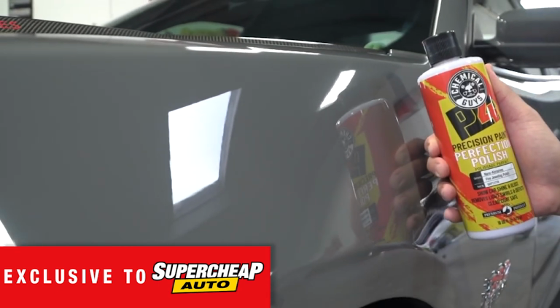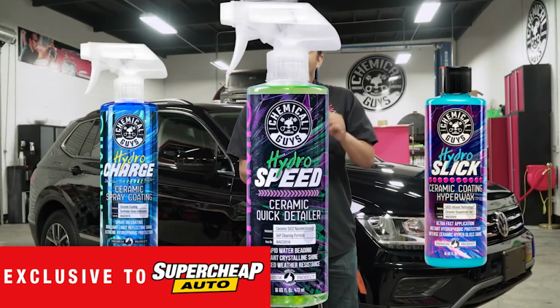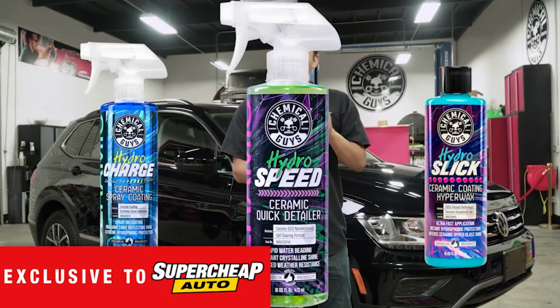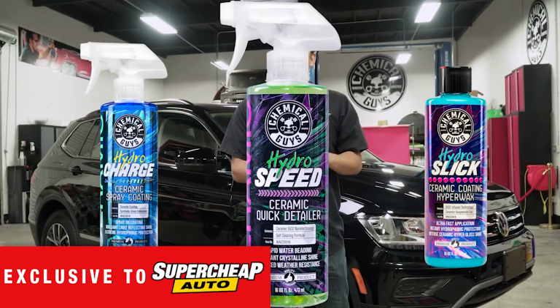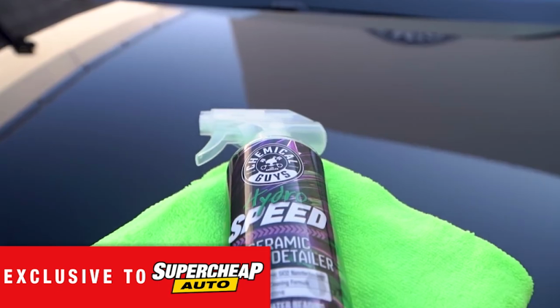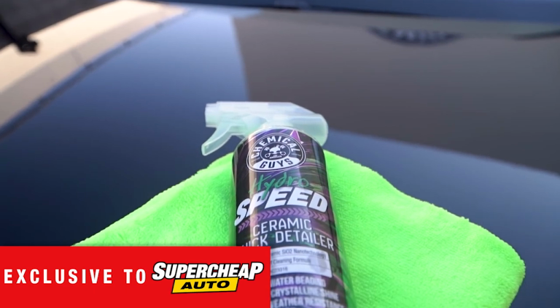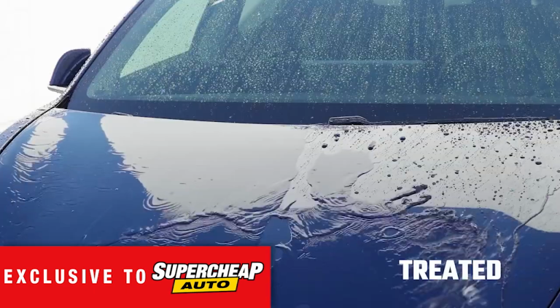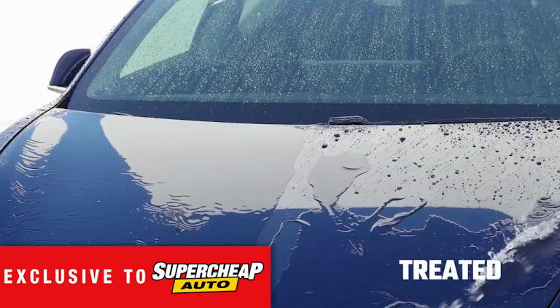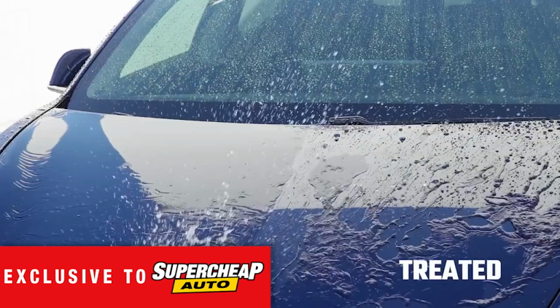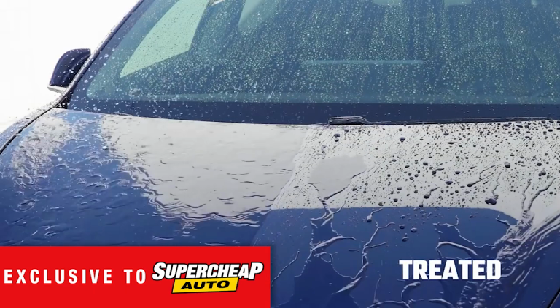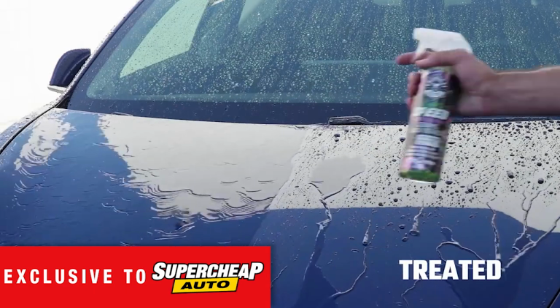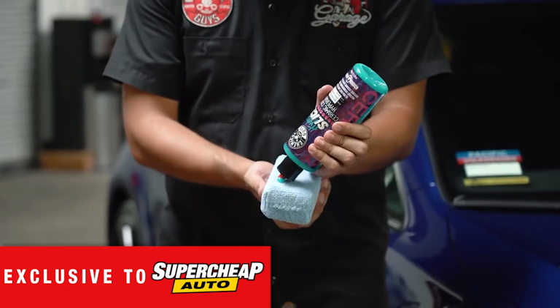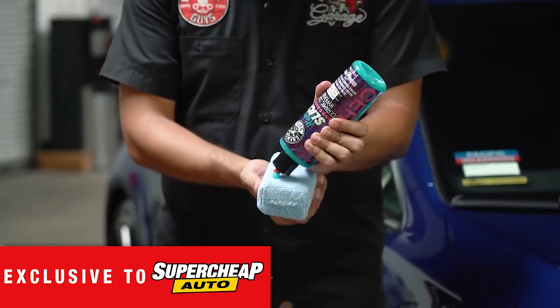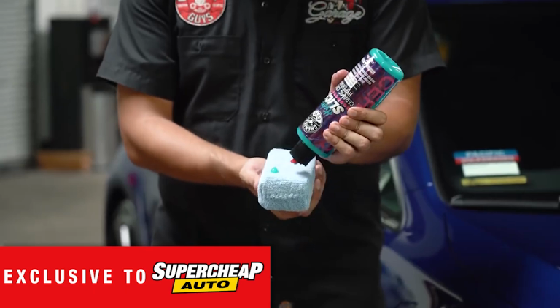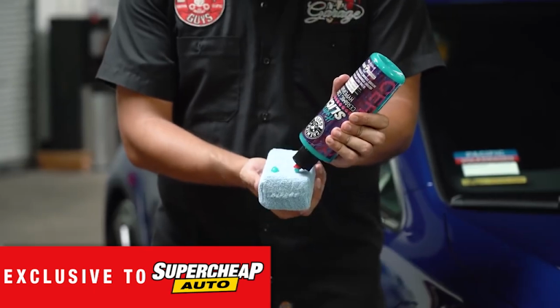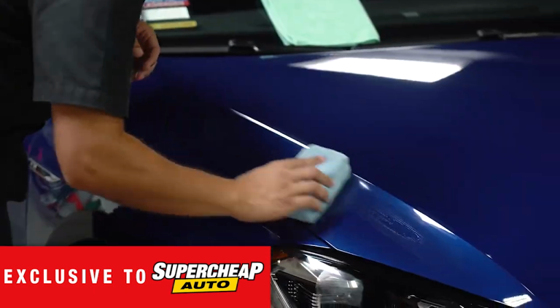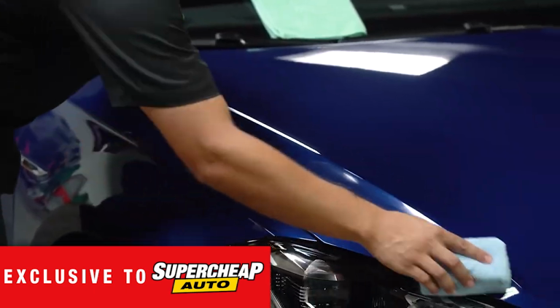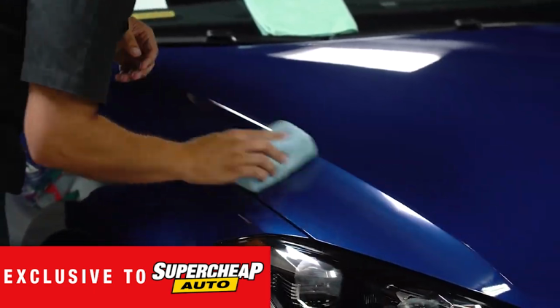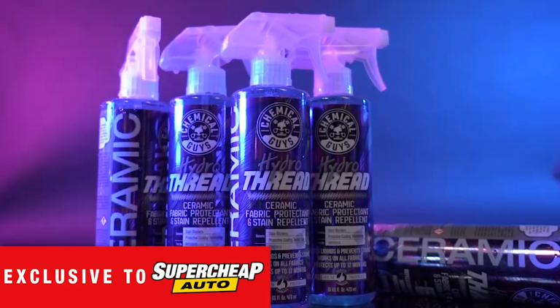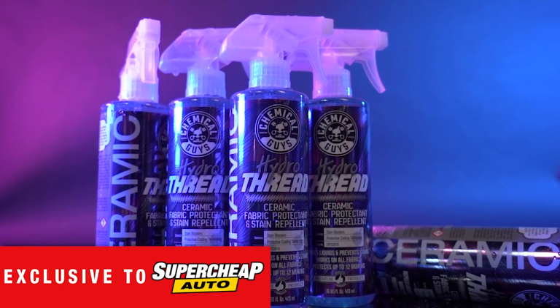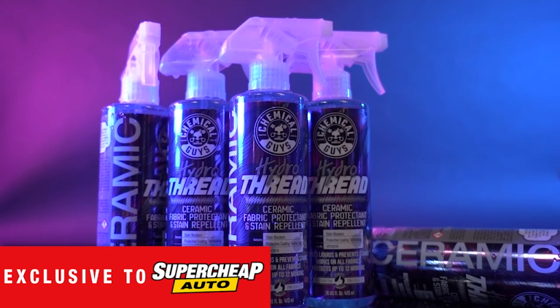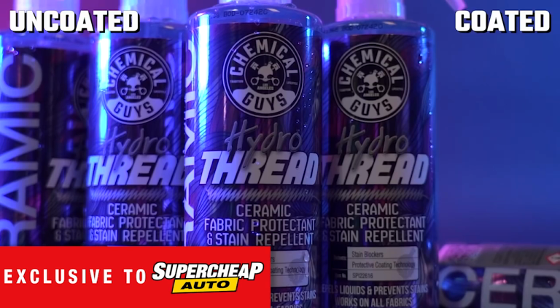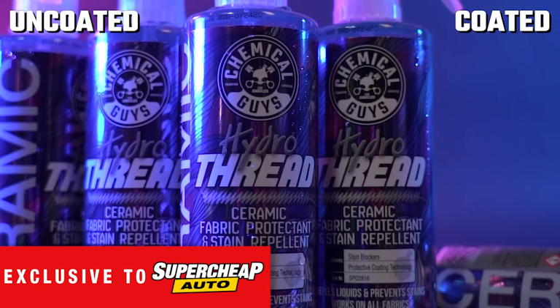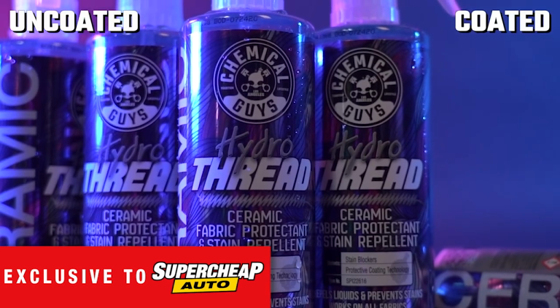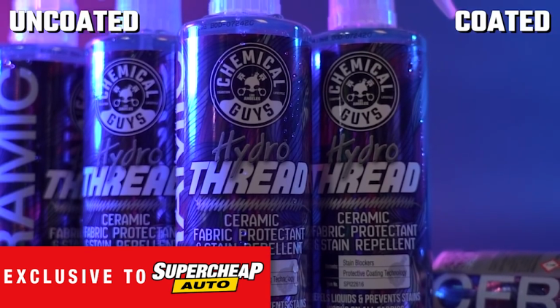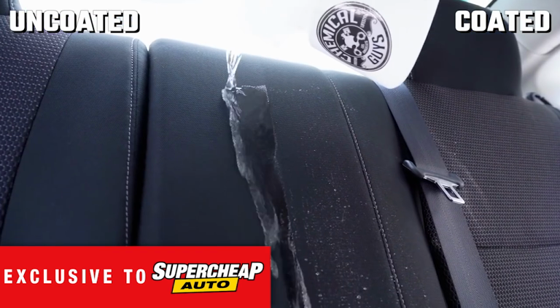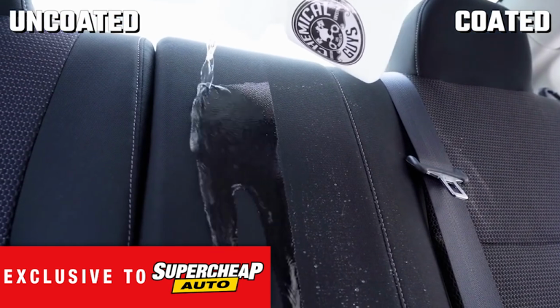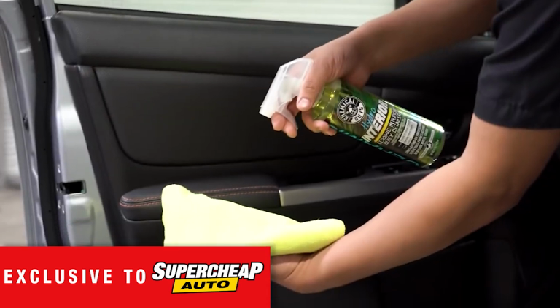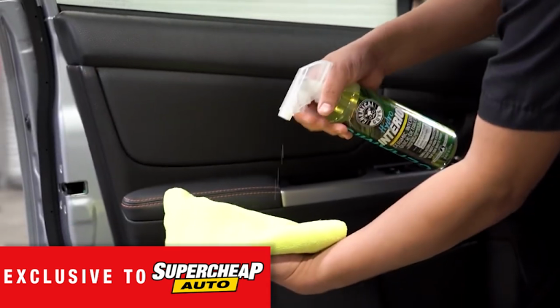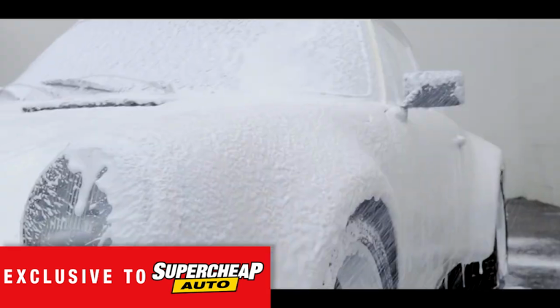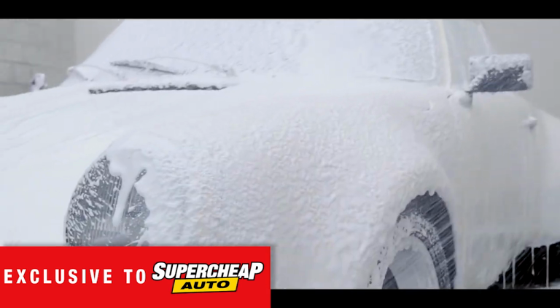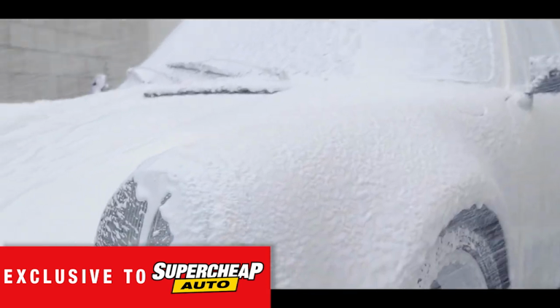The Hydro line of products are easy to use CO2 ceramic protectants and coatings that are perfect for anyone that wants to achieve ceramic protection and incredible water beading on all areas of your car, both inside and out.